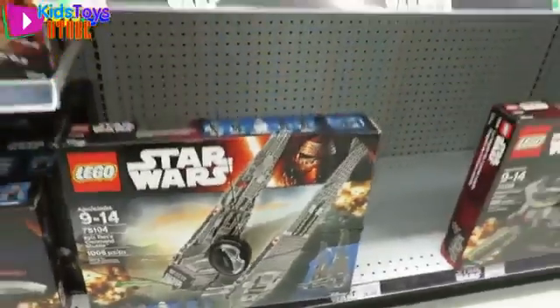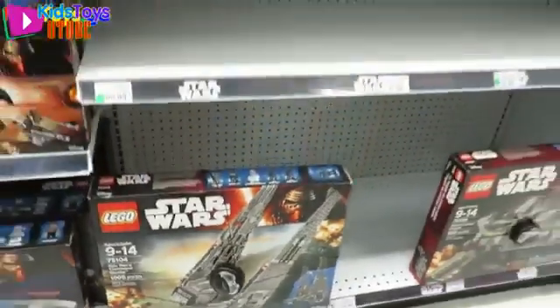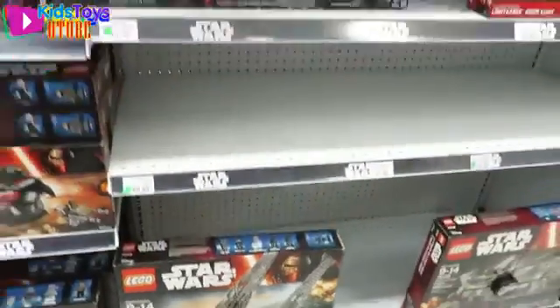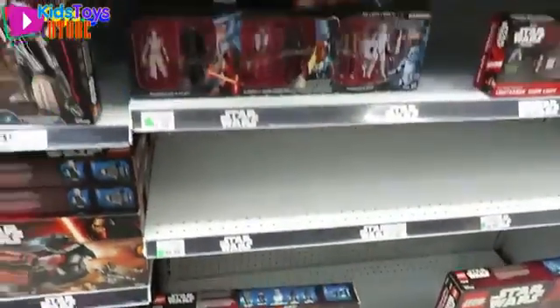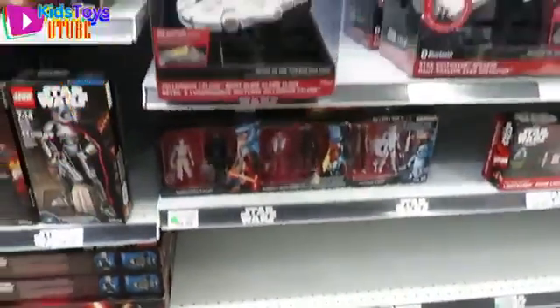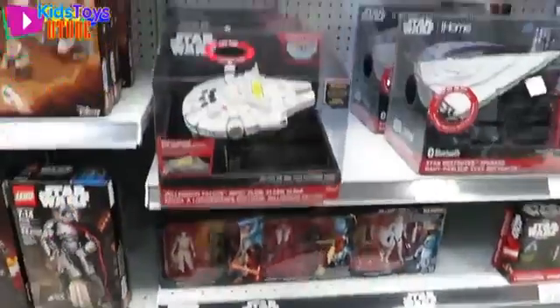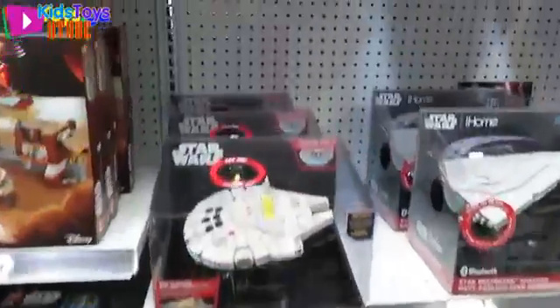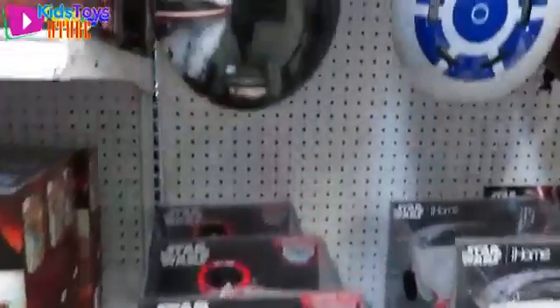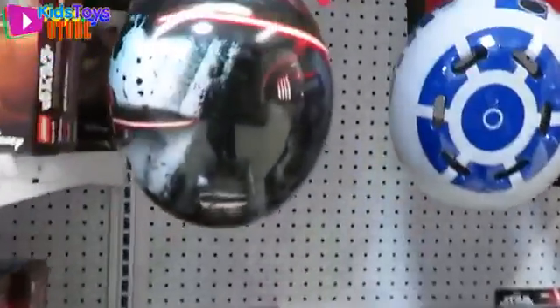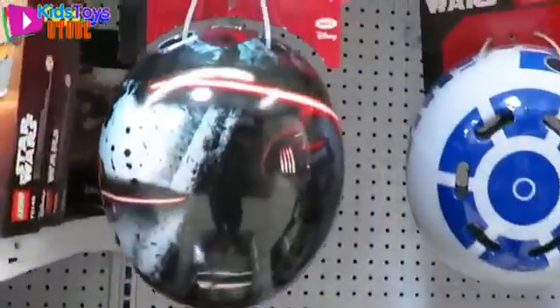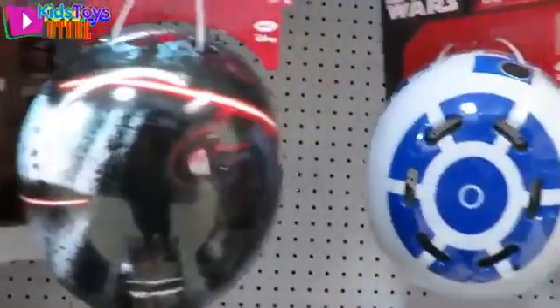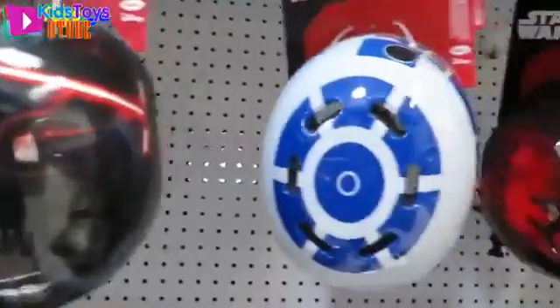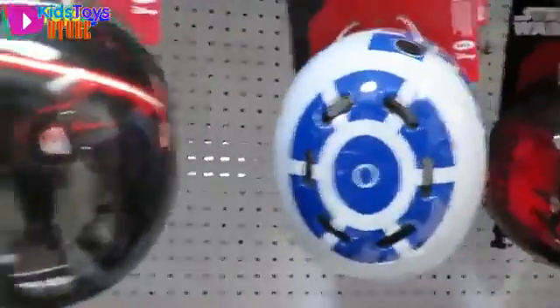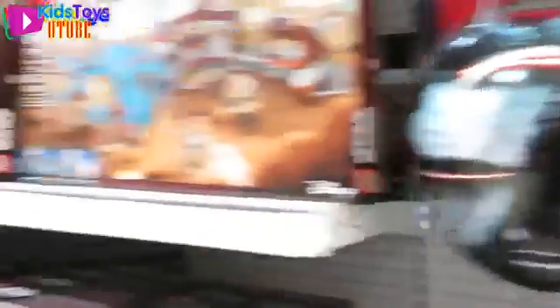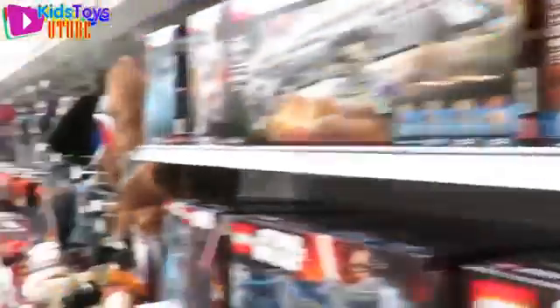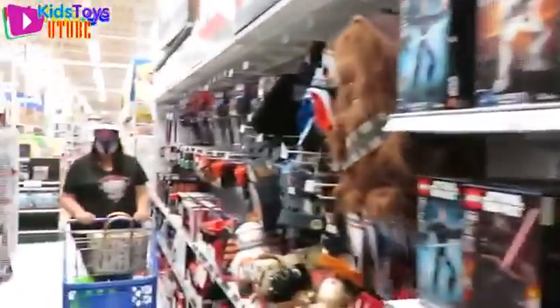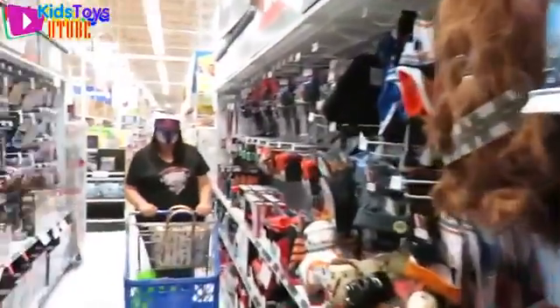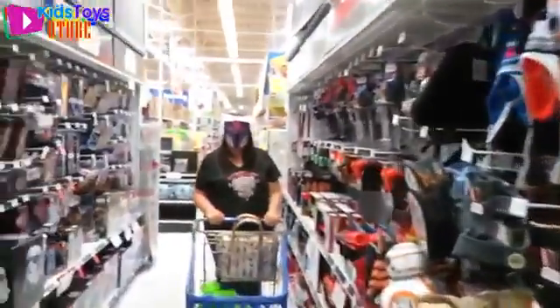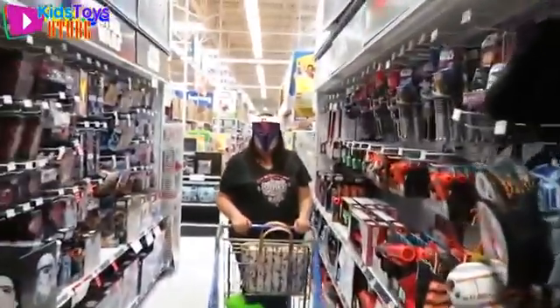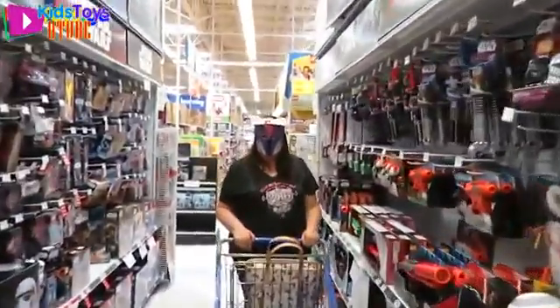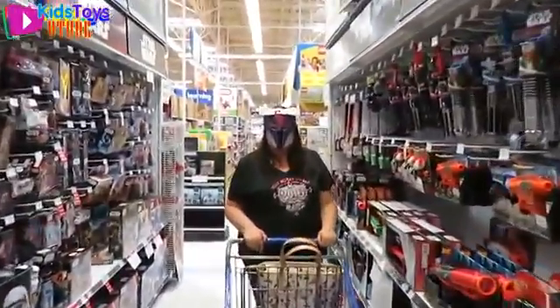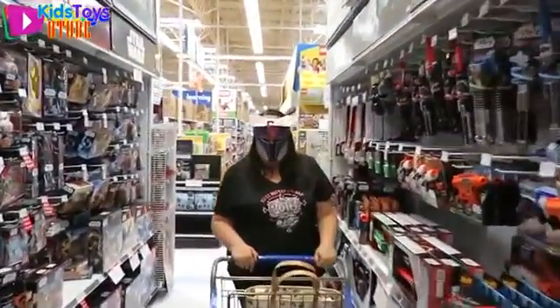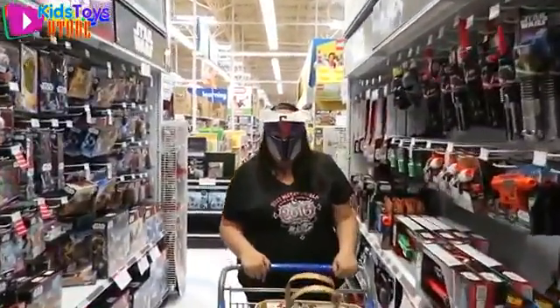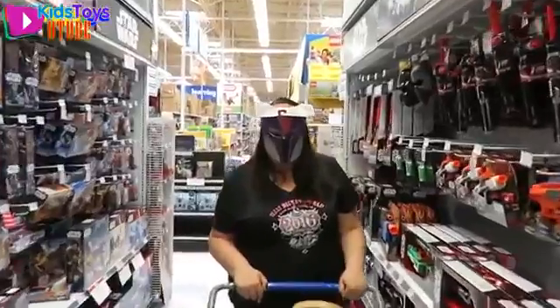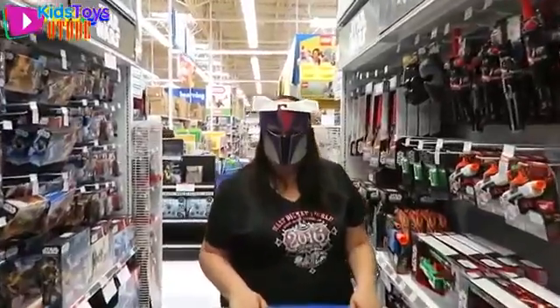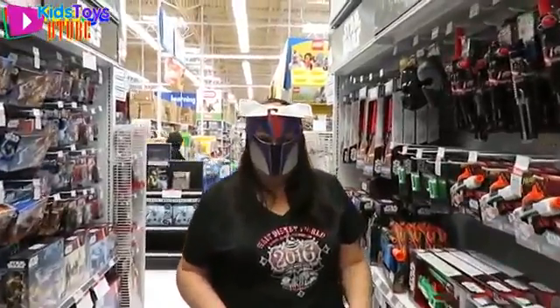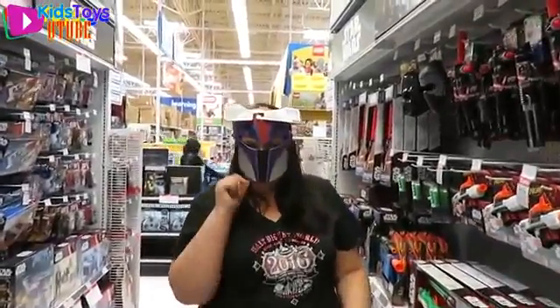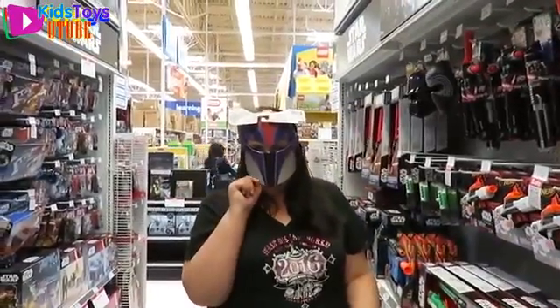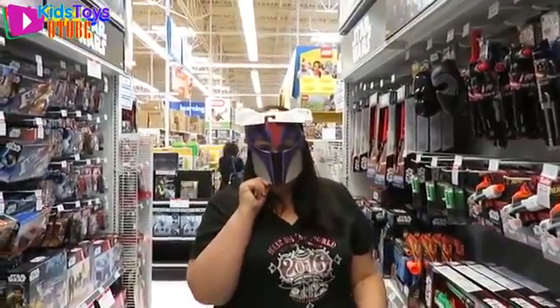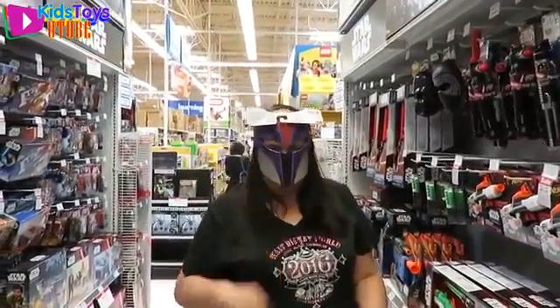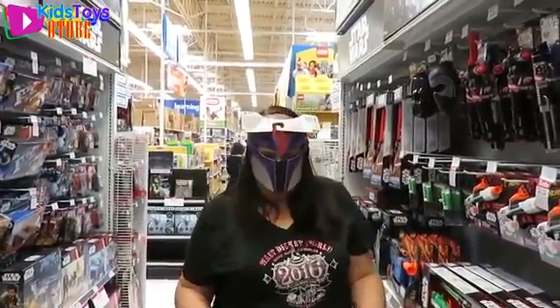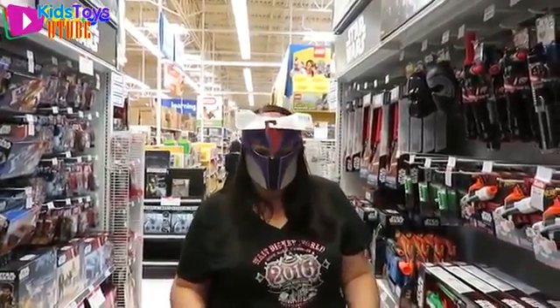That's Kylo Ren's command shuttle. I like these bike helmets. Shannon found another mask — that's right. It's not a voice changer though. It's pretty cool though.